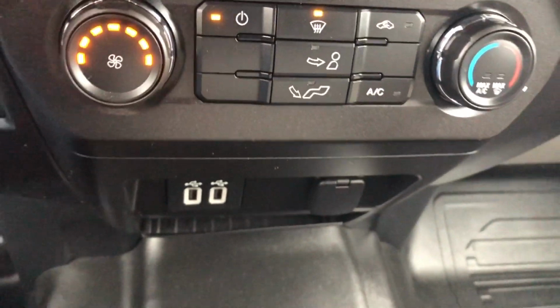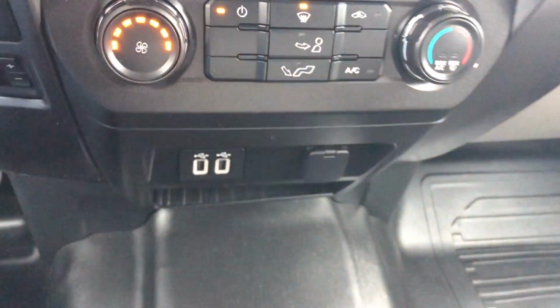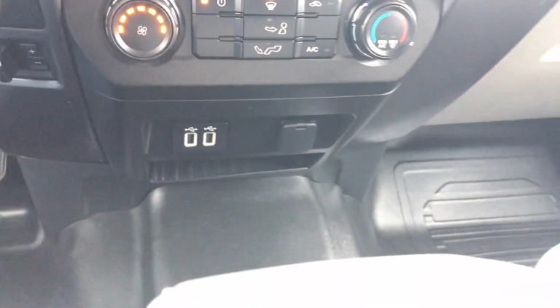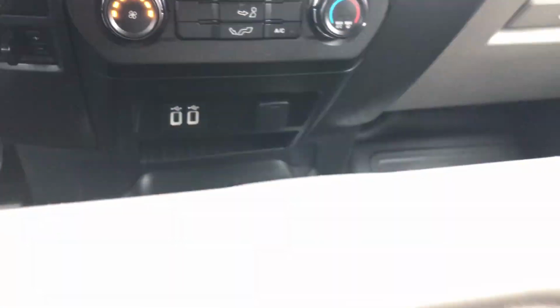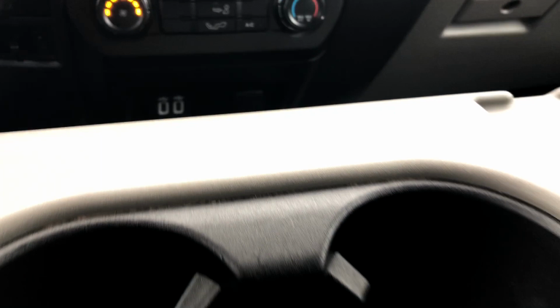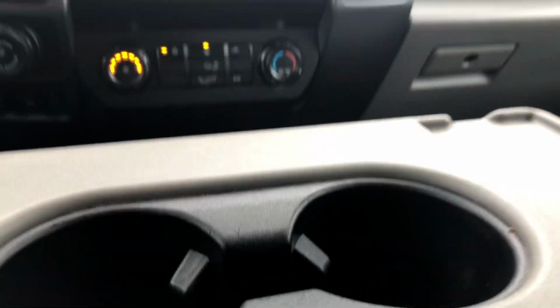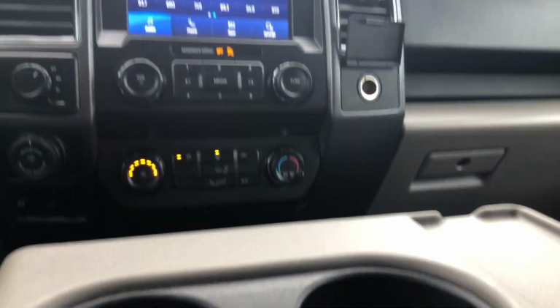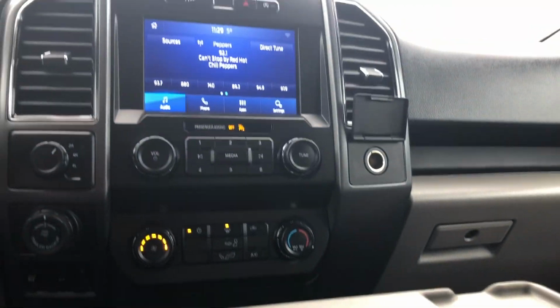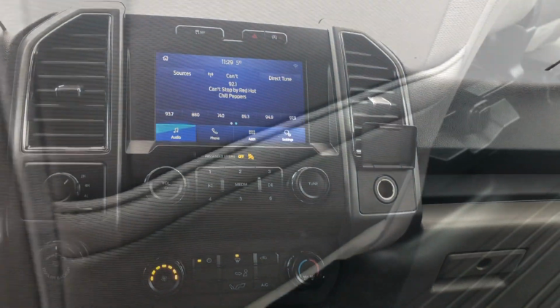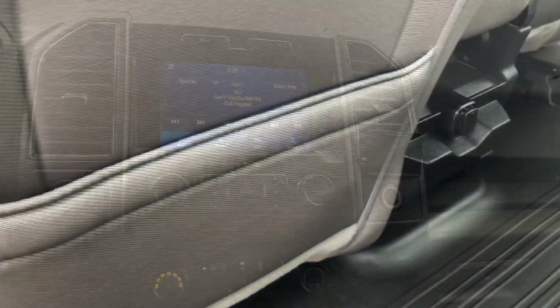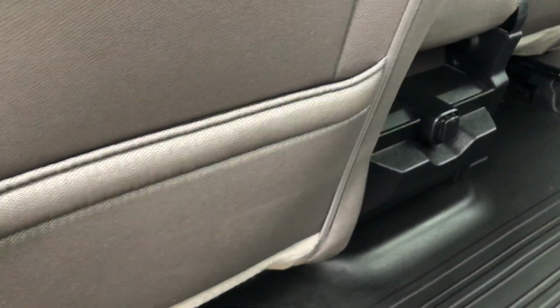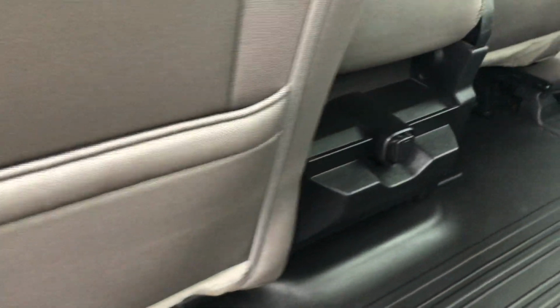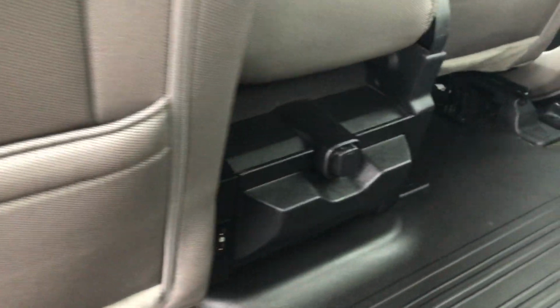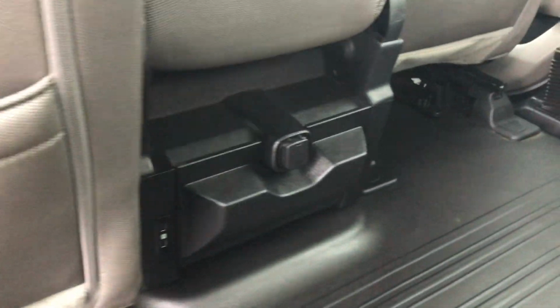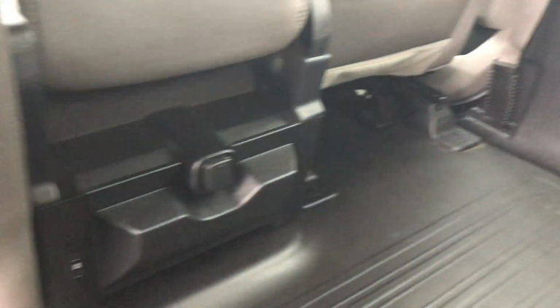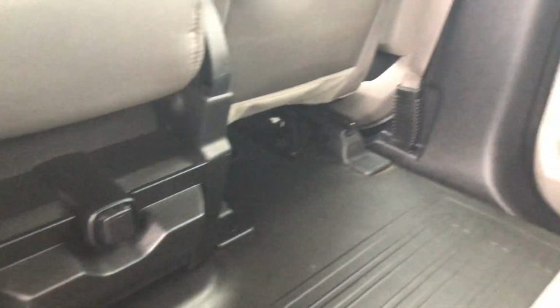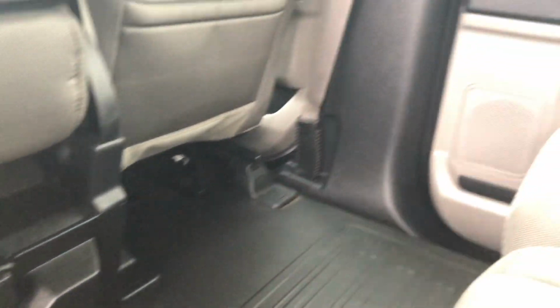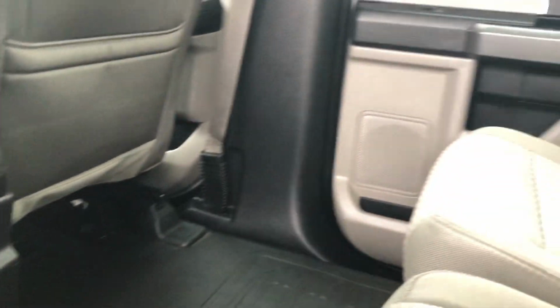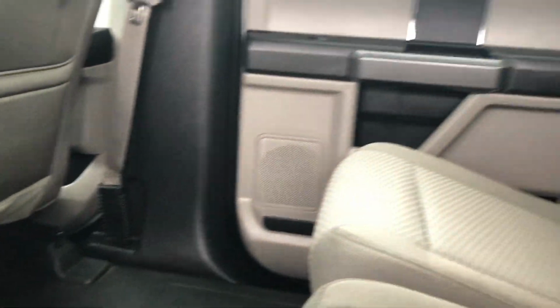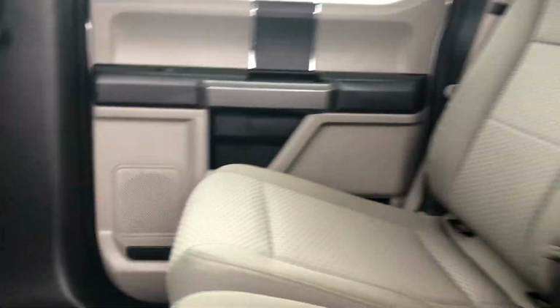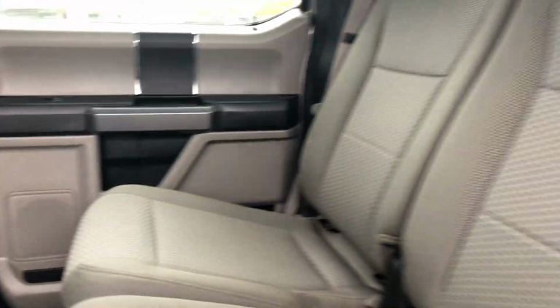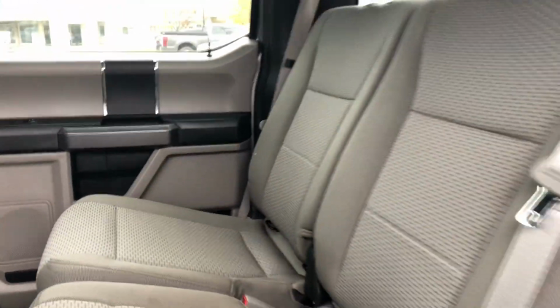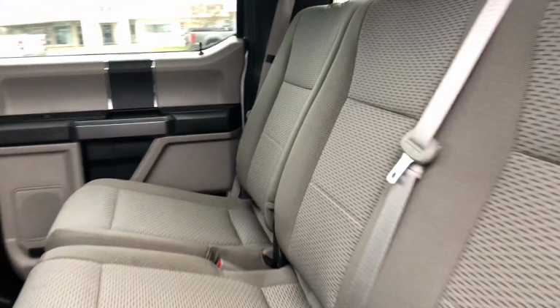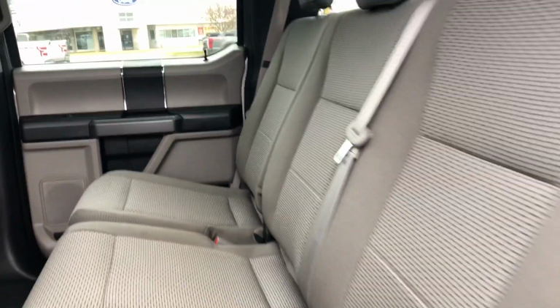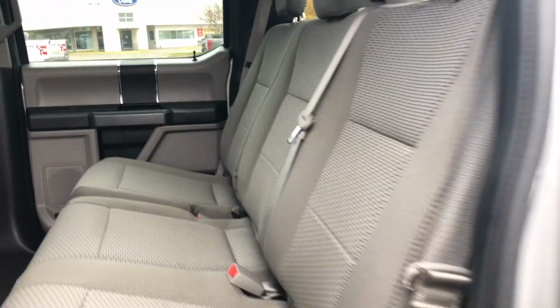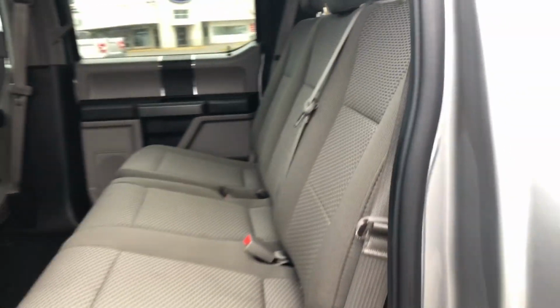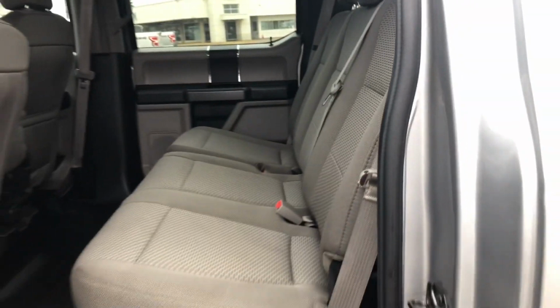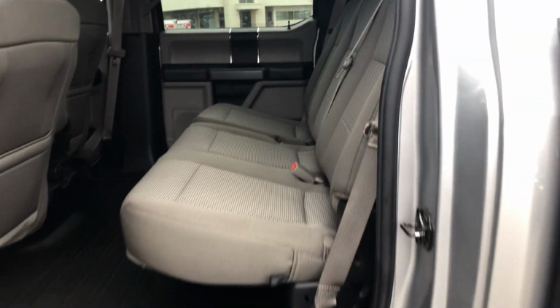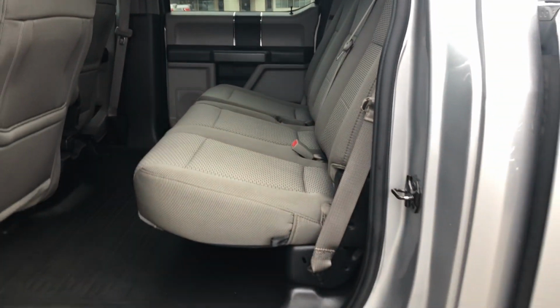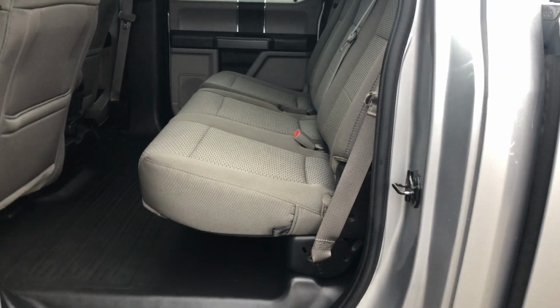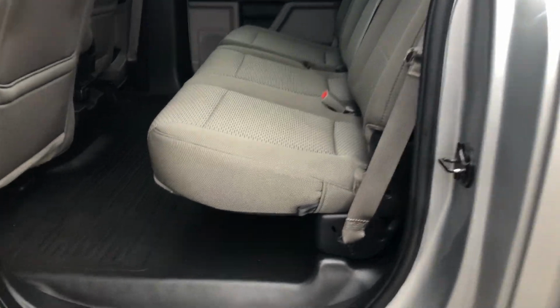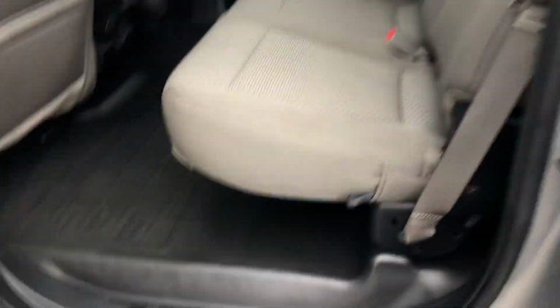There are two USB ports to keep your mobile devices charged, and the second row features a split folding bench seat for easy configuration from passenger use to cargo use should you need the extra space. This truck also features a fire extinguisher holder.